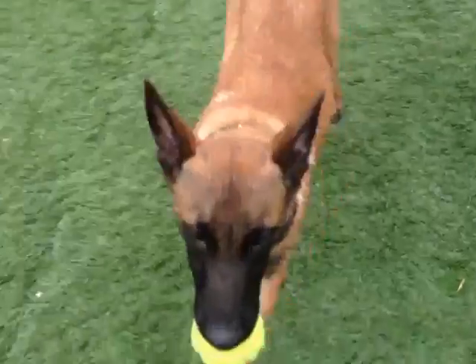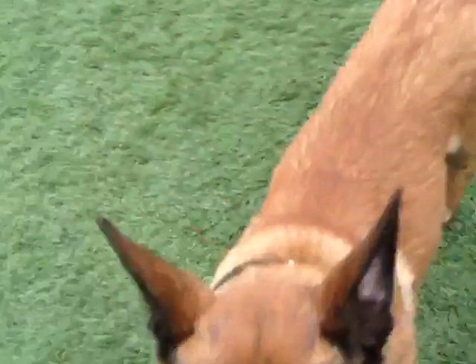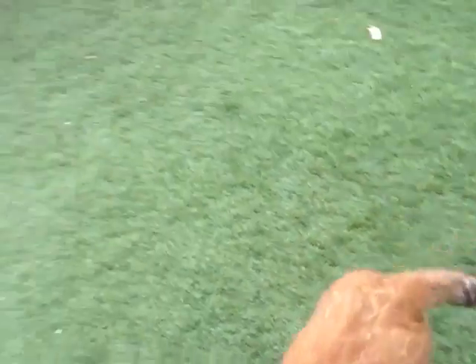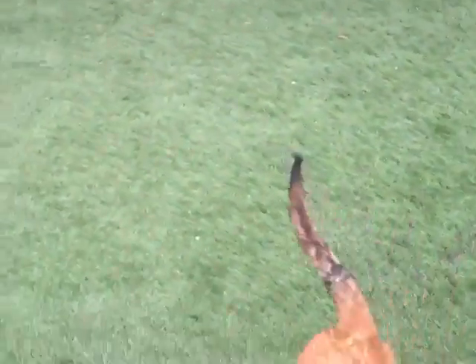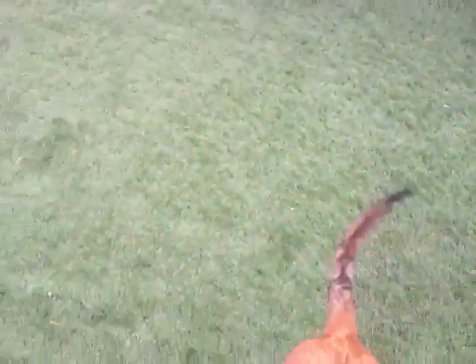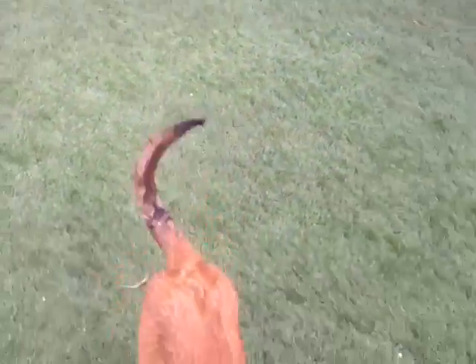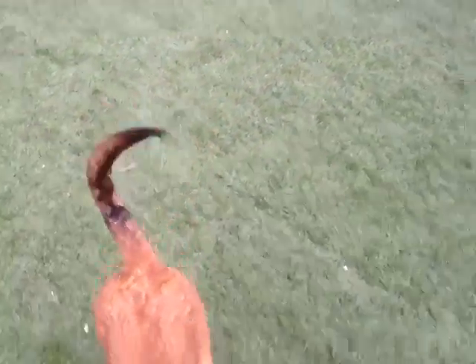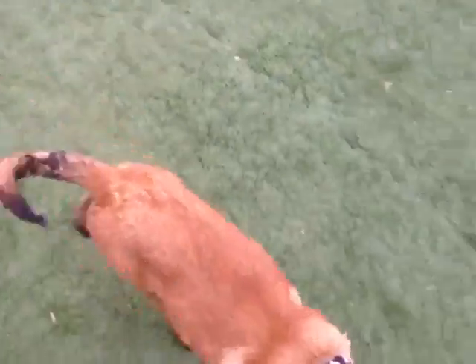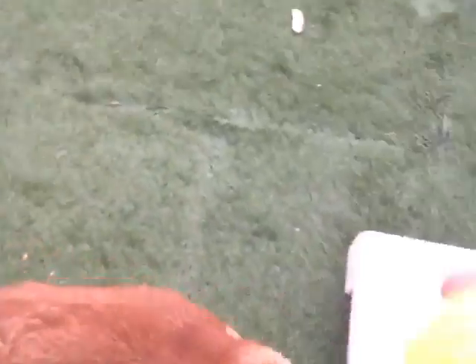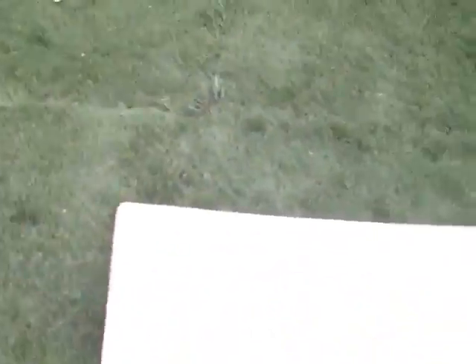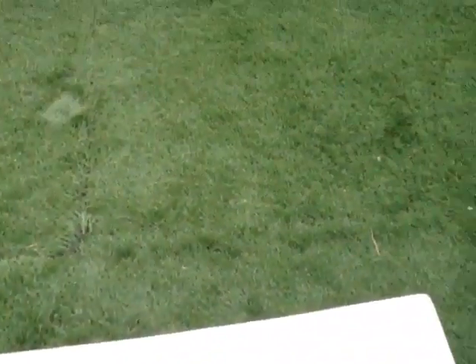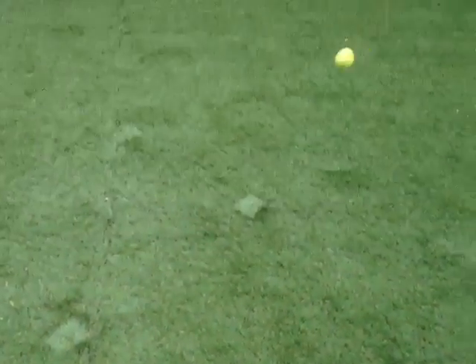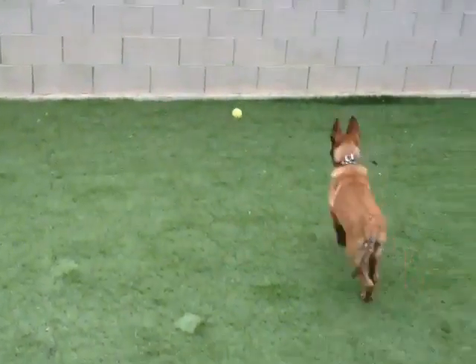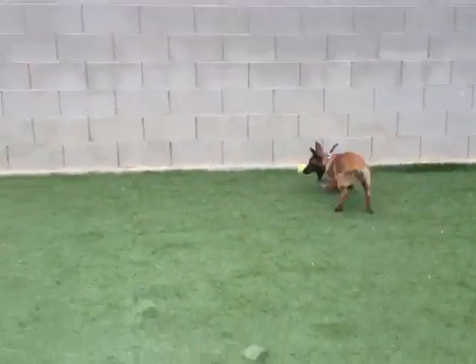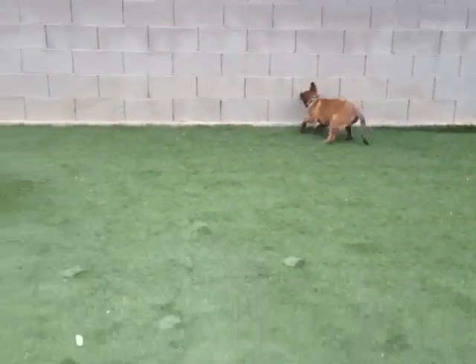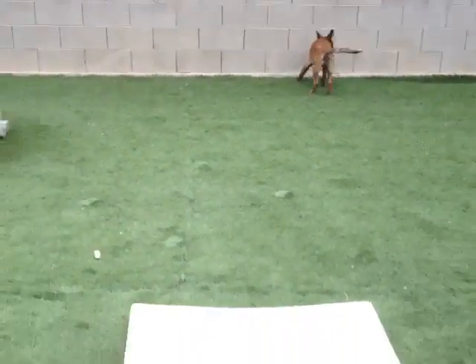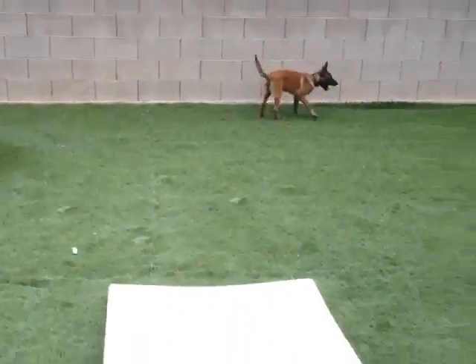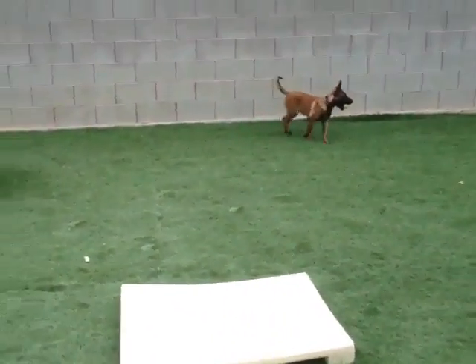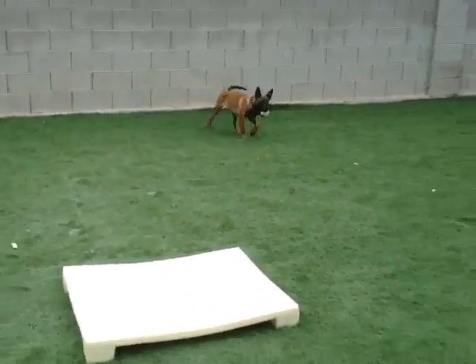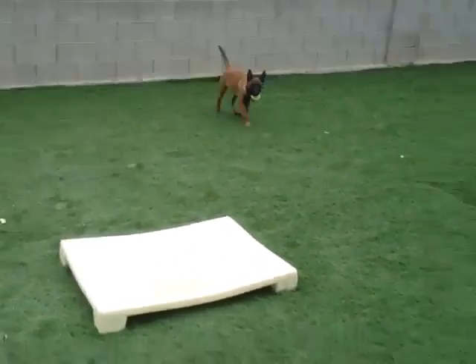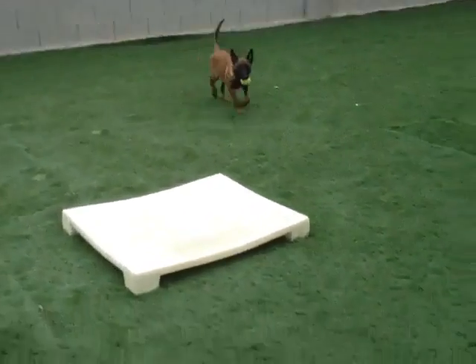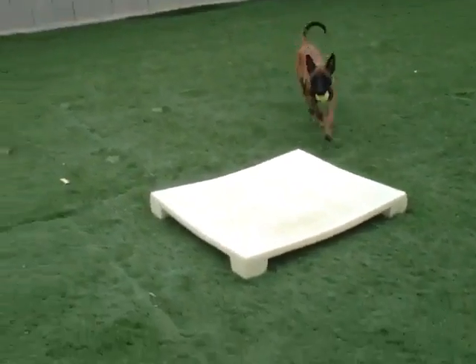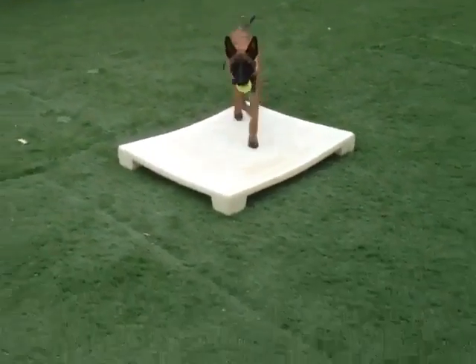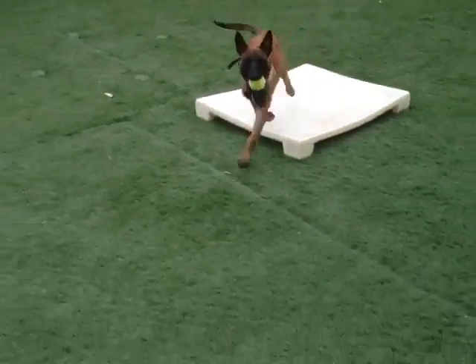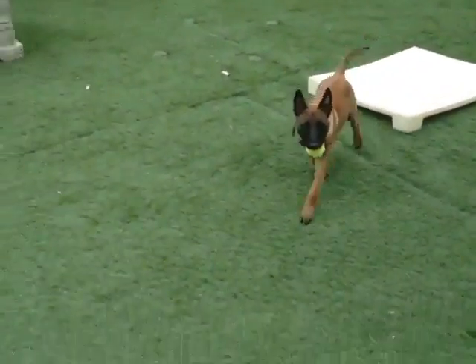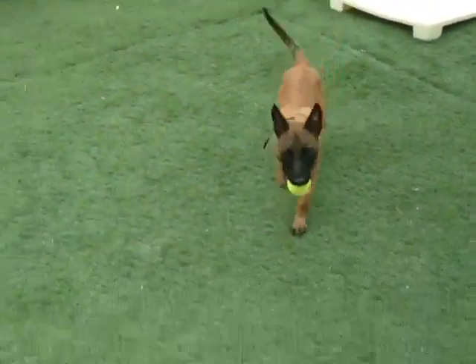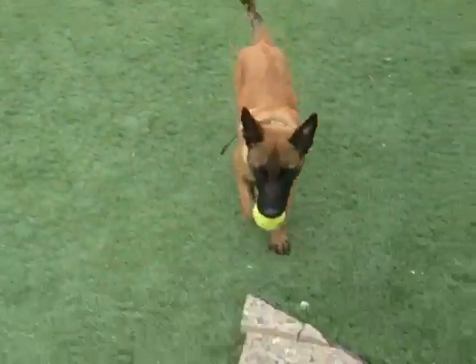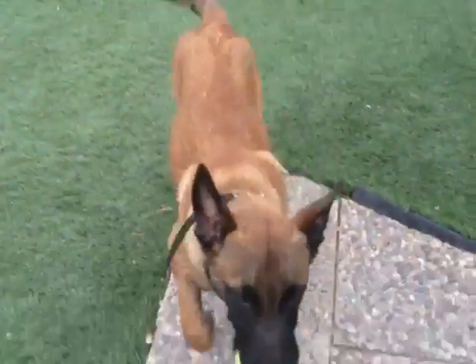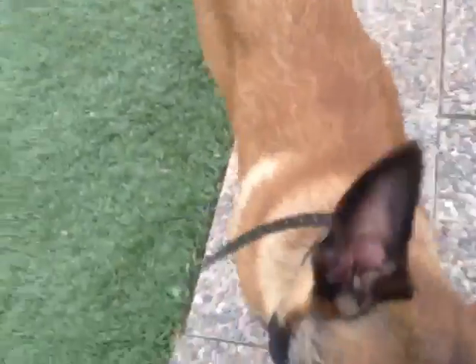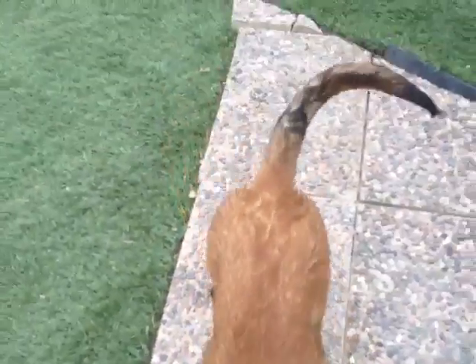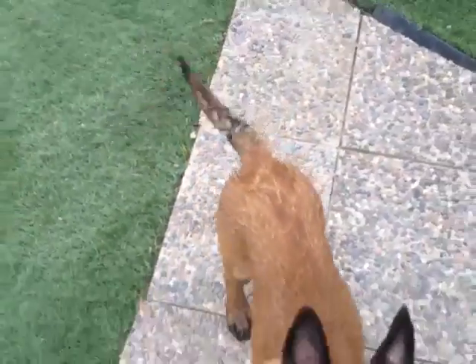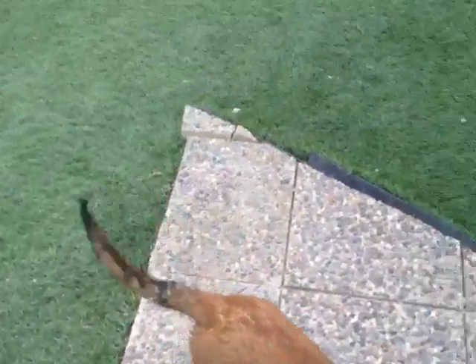Almost immediately I get him so he can cross this board further and further away. I'm a little further away now — let's see if he can come across here. Yeah, there's a good distance there. Anyway, you get the idea.